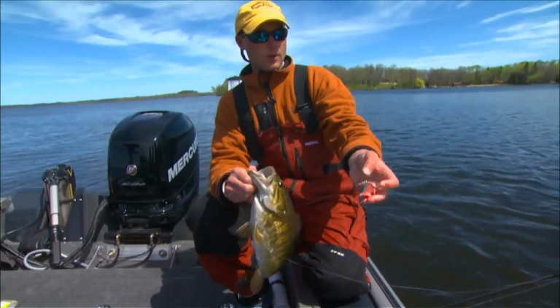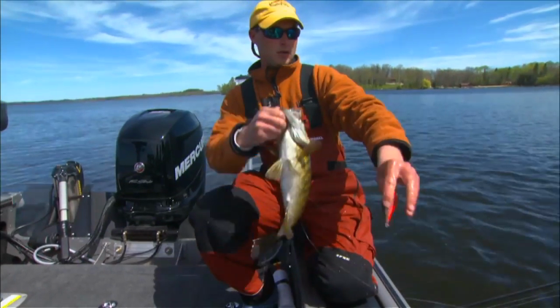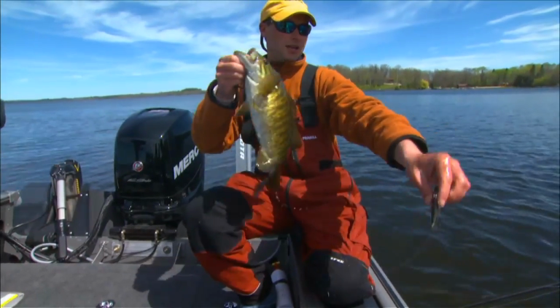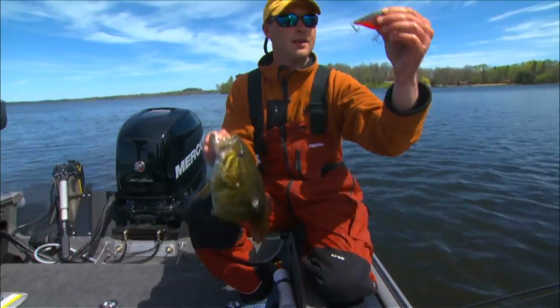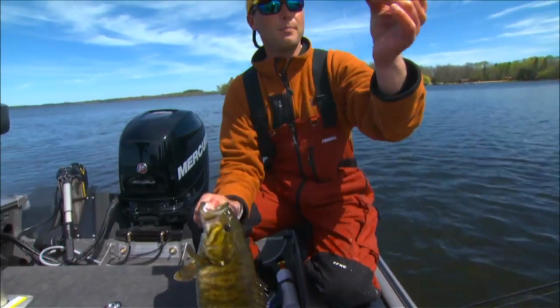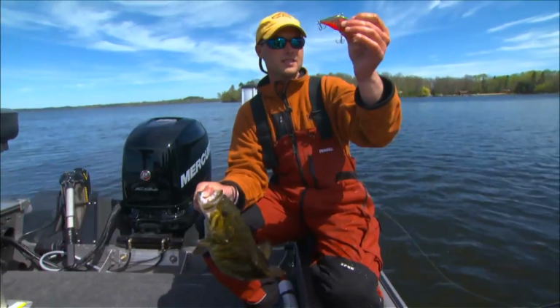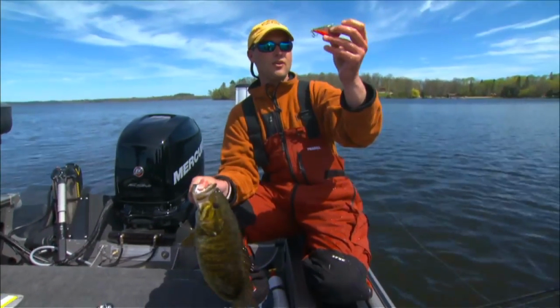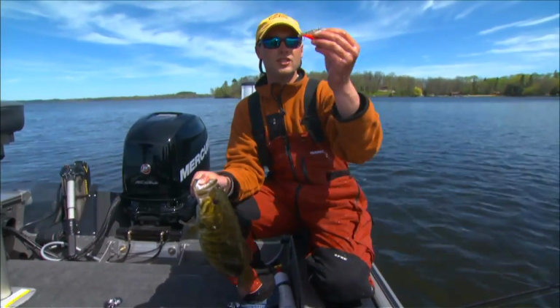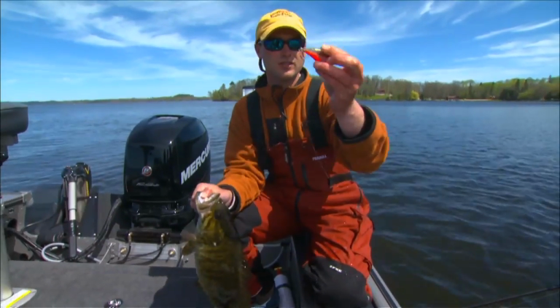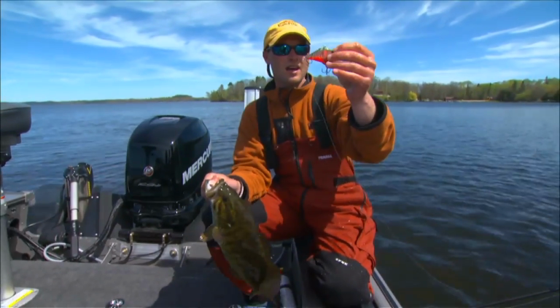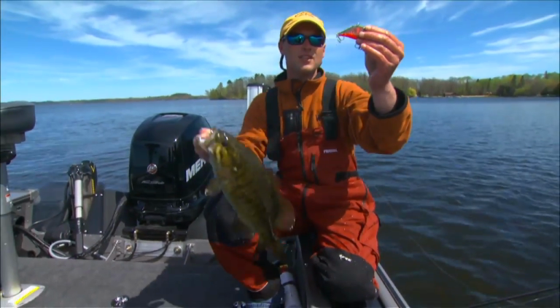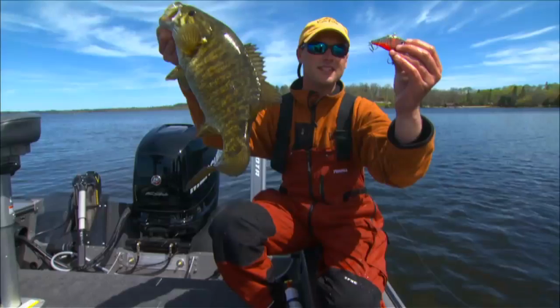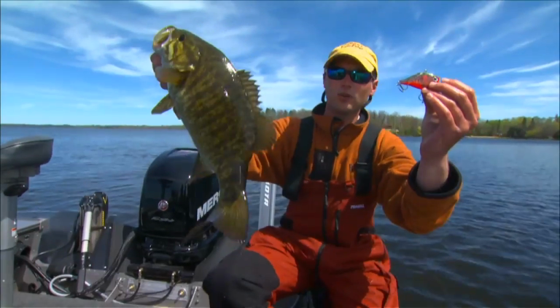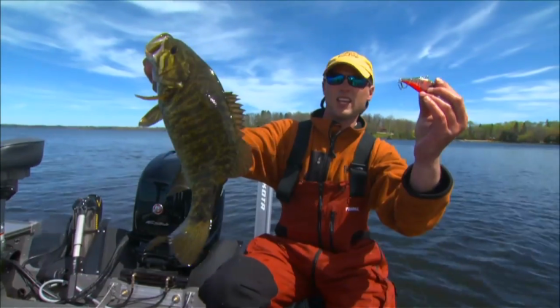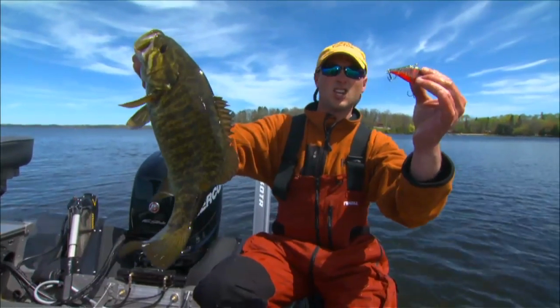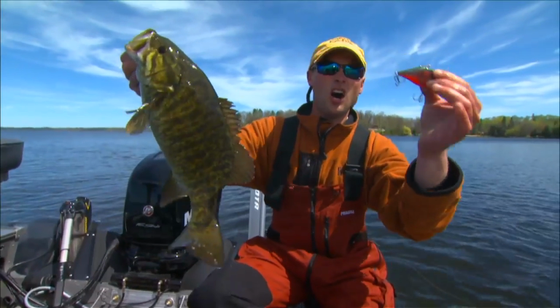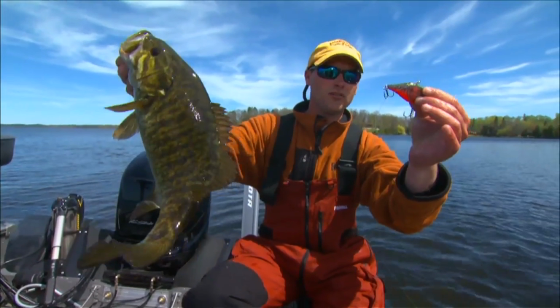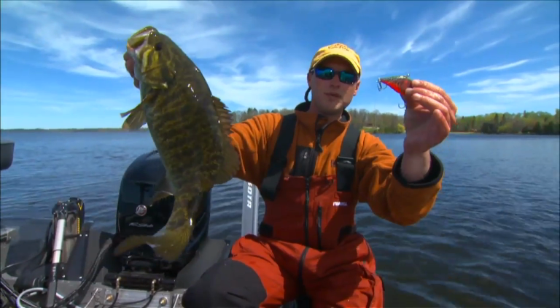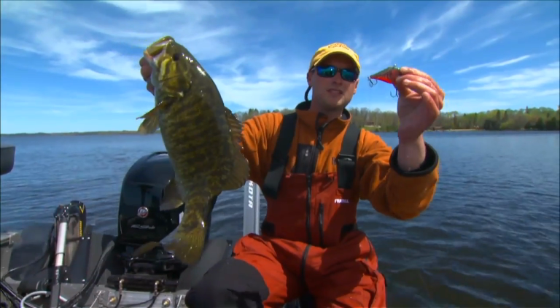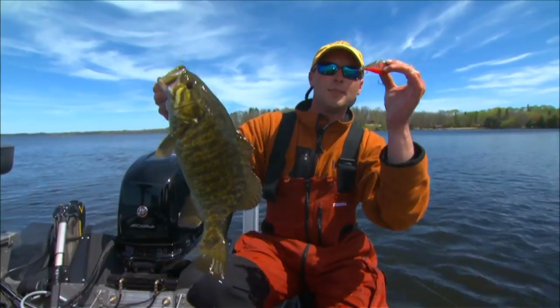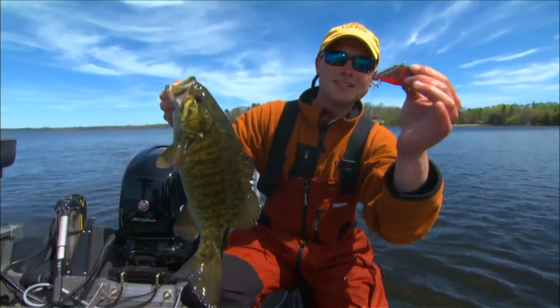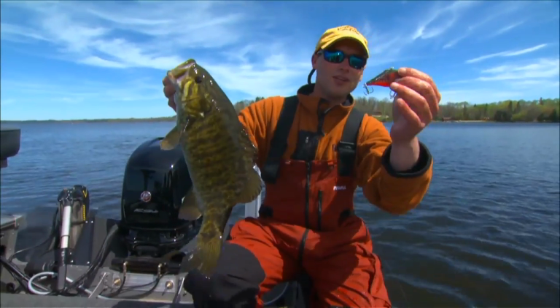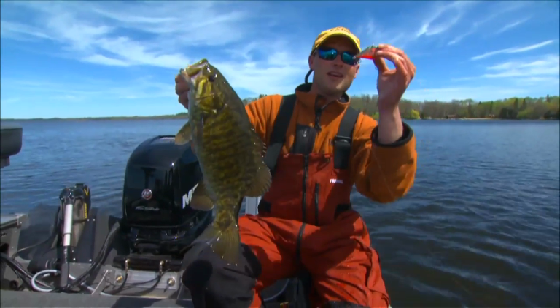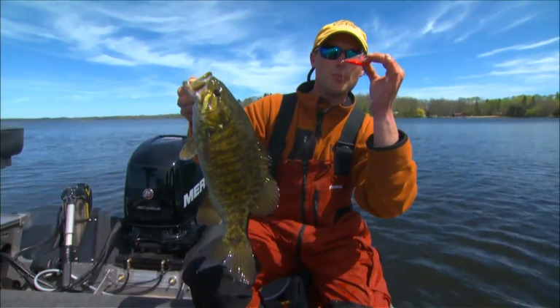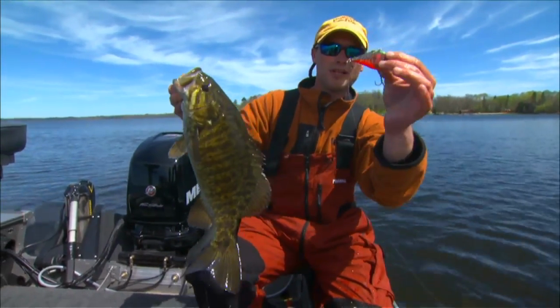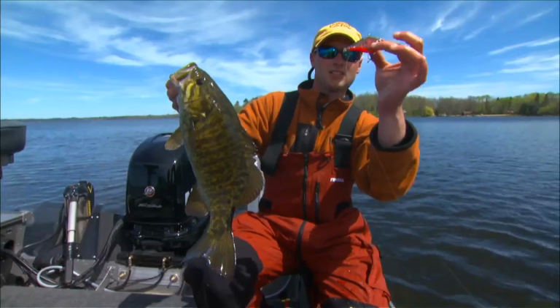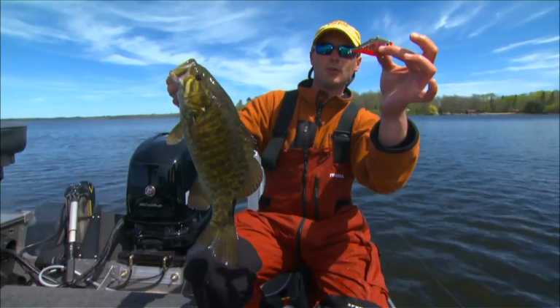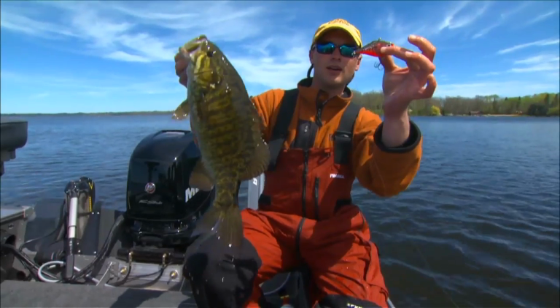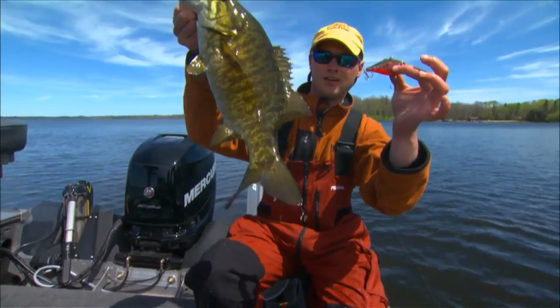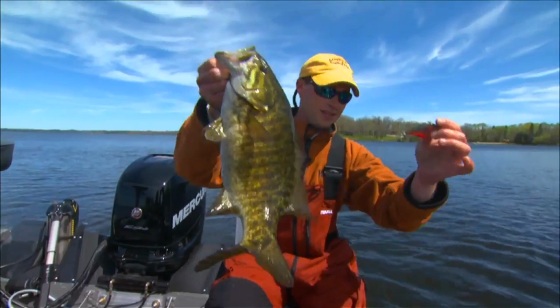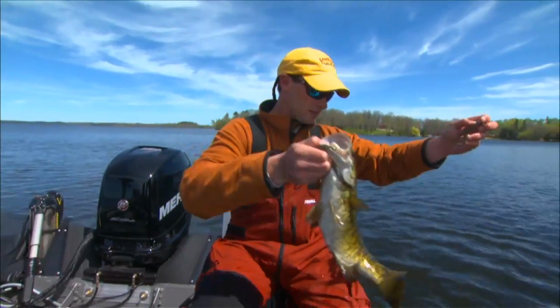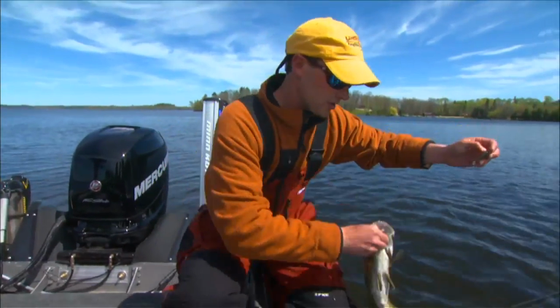One of the most impressive features of these baits — not only do they catch all different species, but it's definitely their ability to cover water and find the active fish.